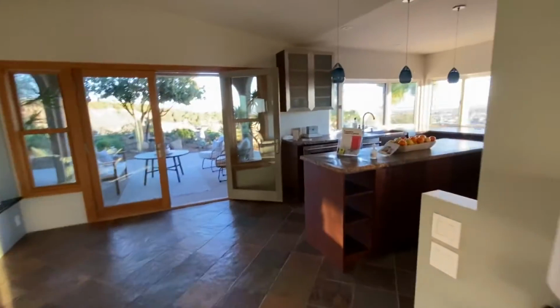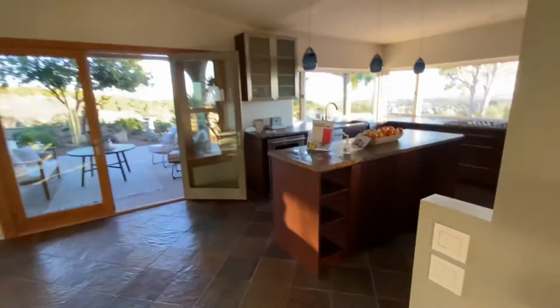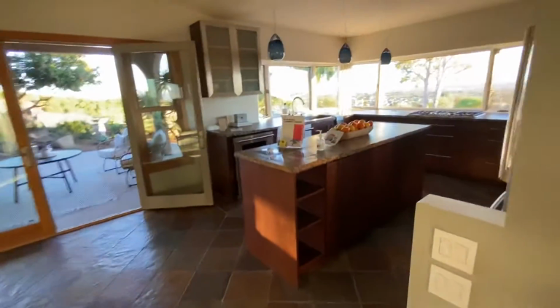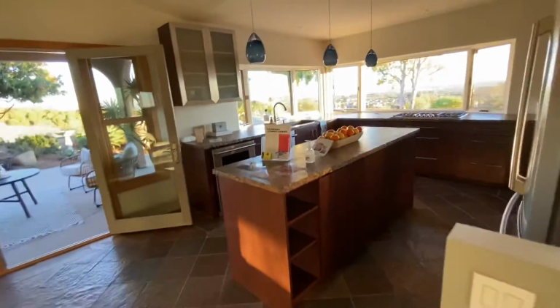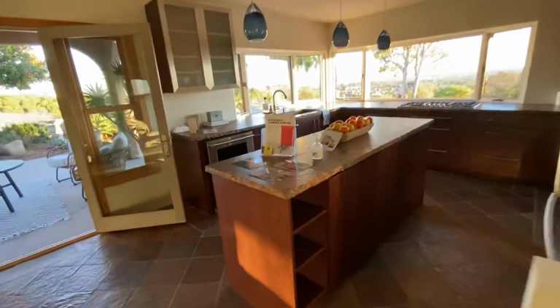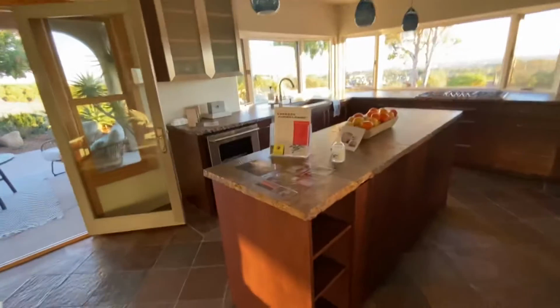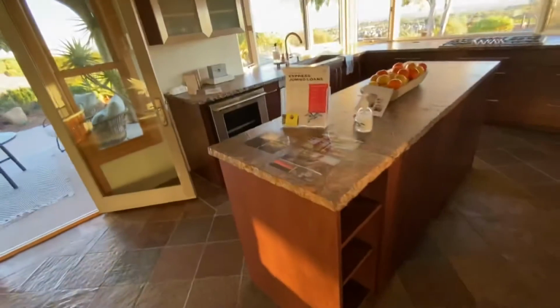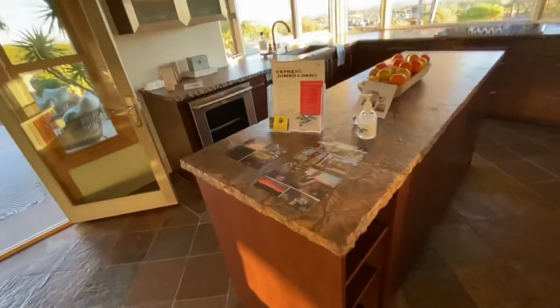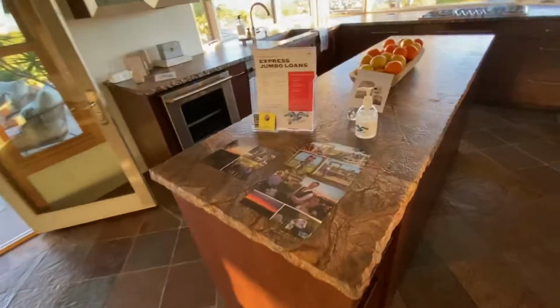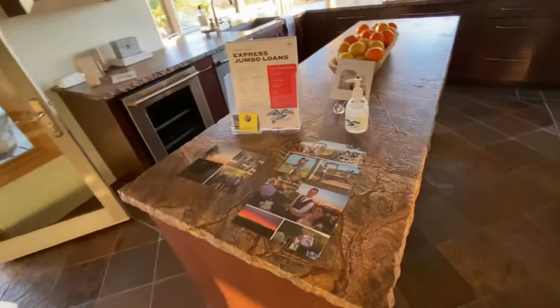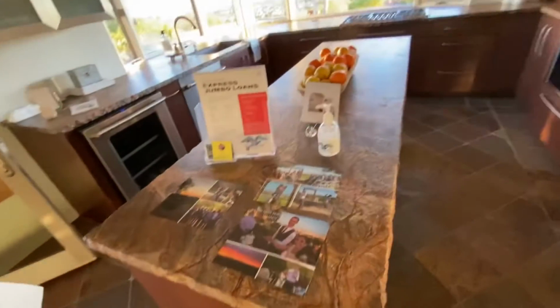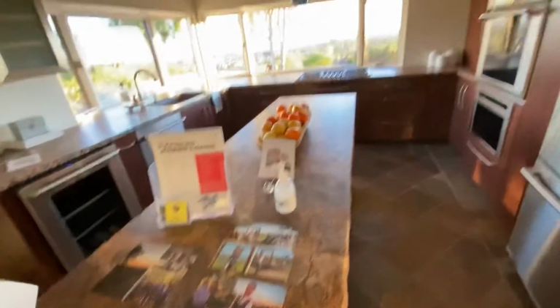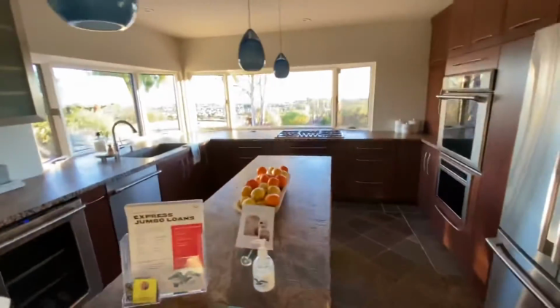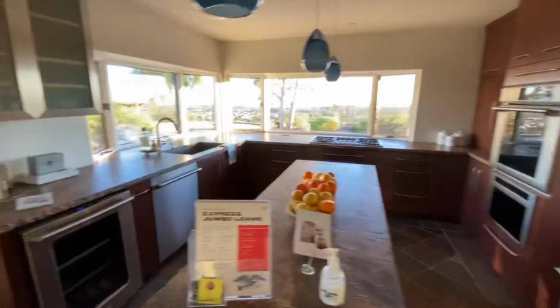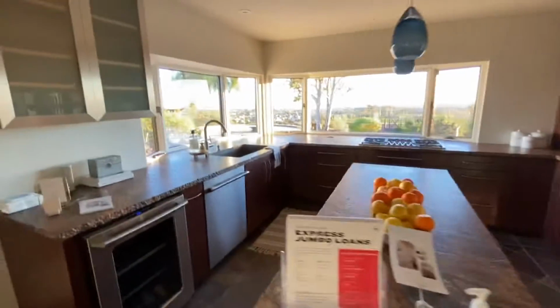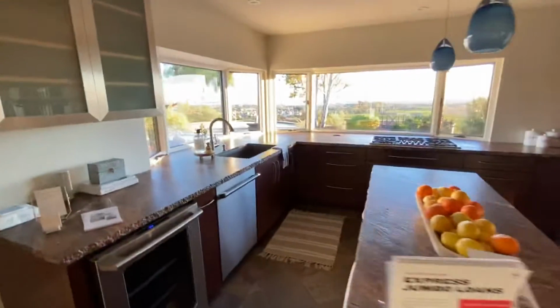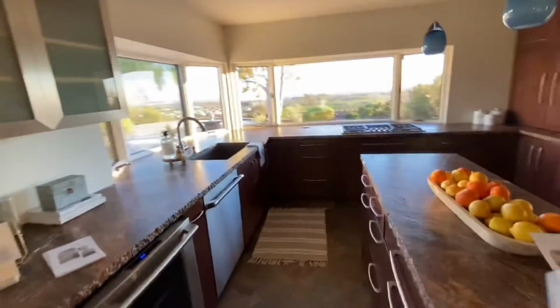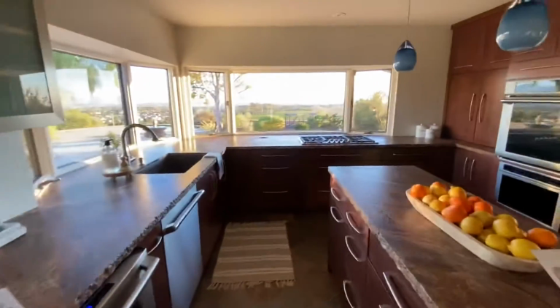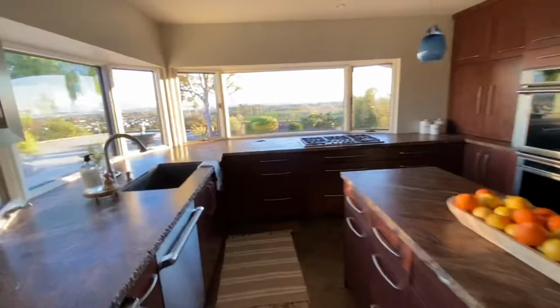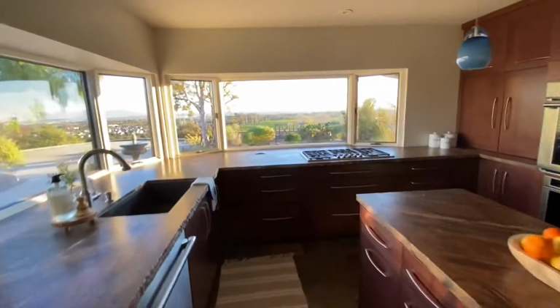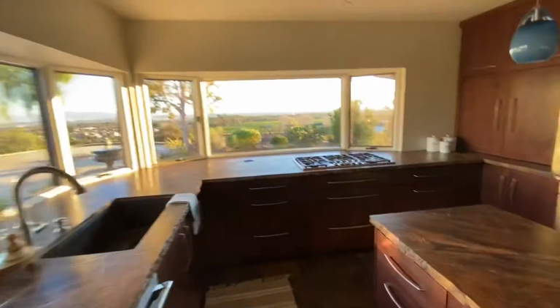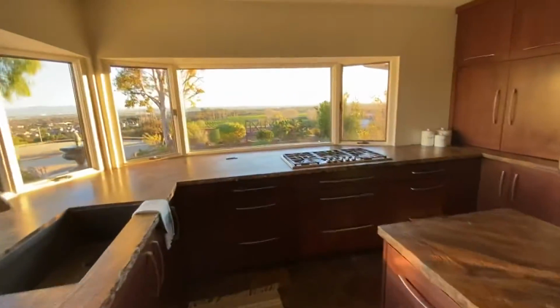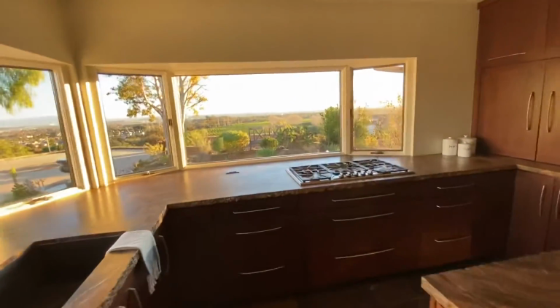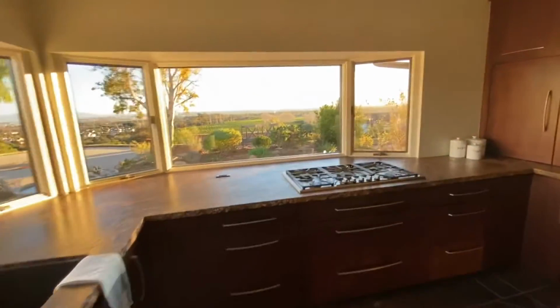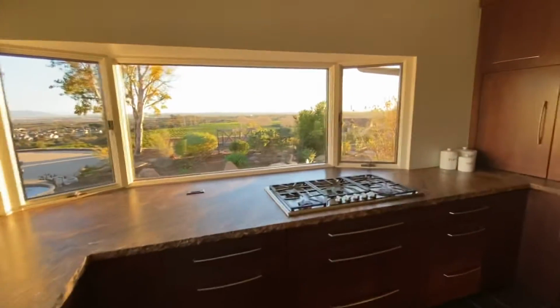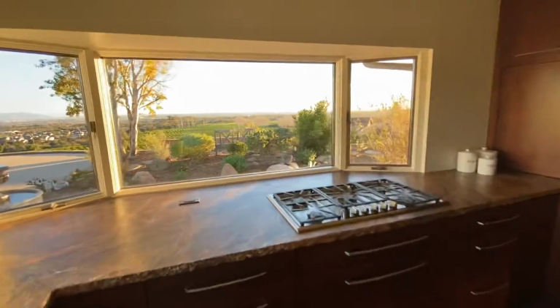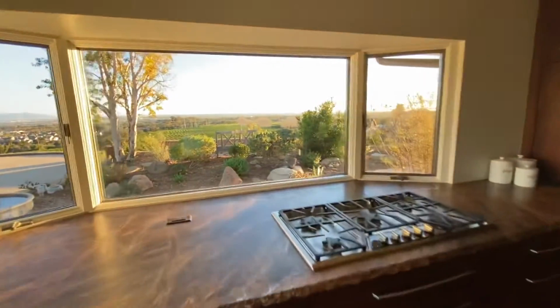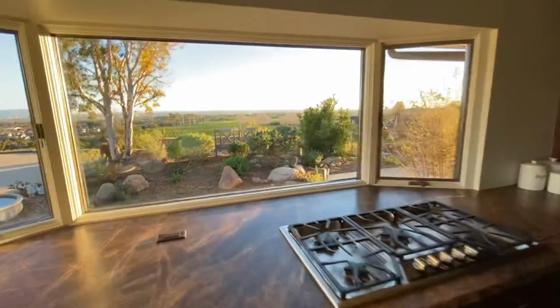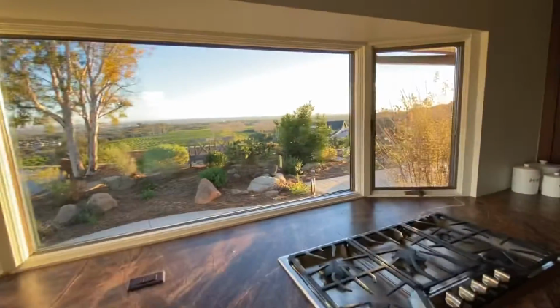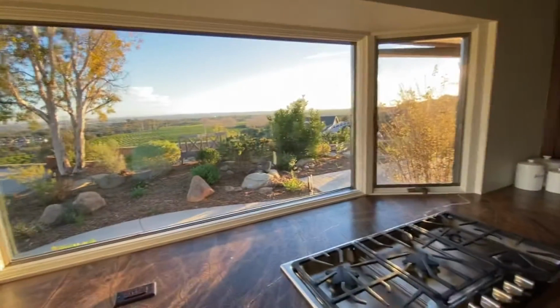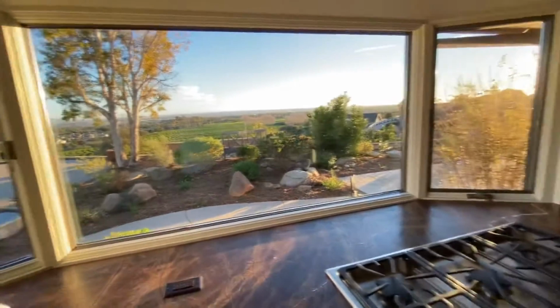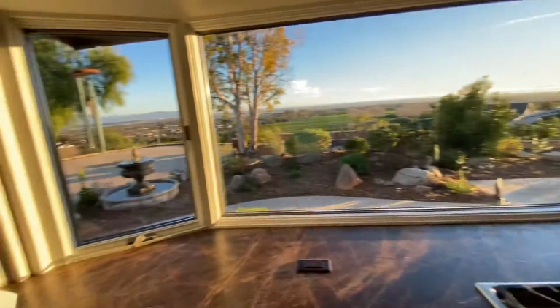Beautiful, very unique granite countertops, Thermador appliances. The view out here is of the ocean and the islands and overlooks orchards, and it's just spectacular.